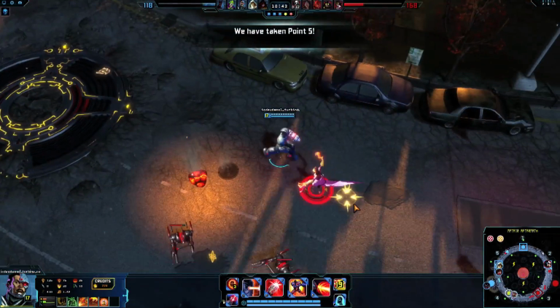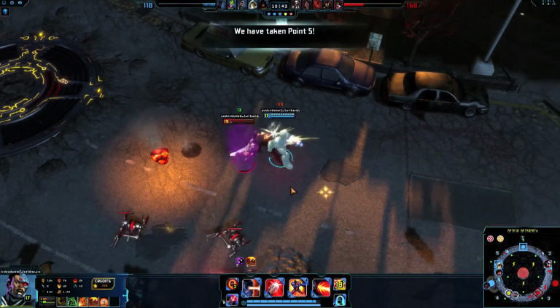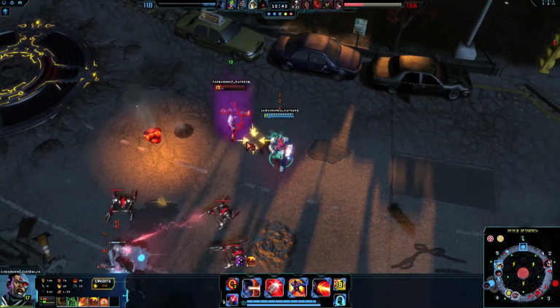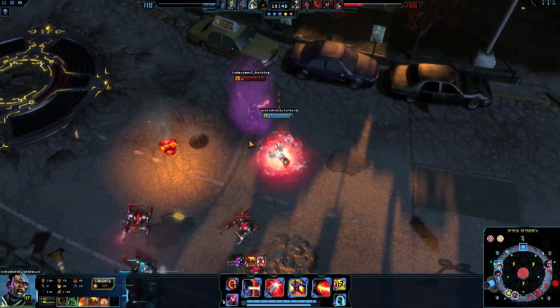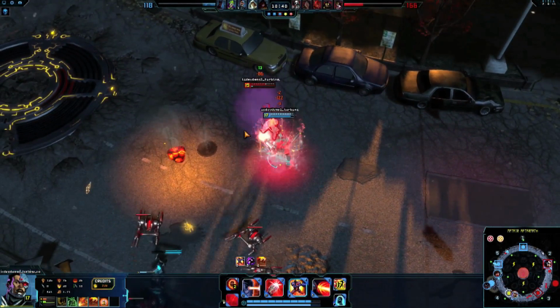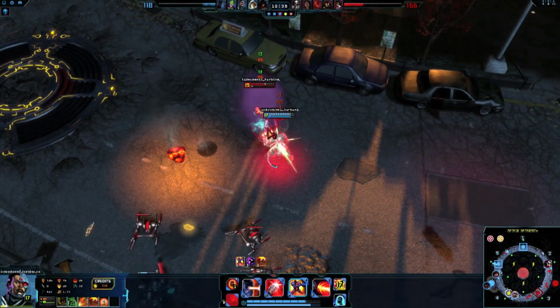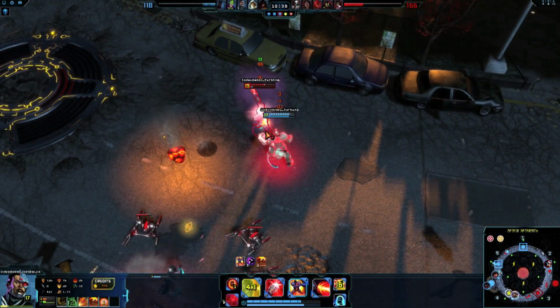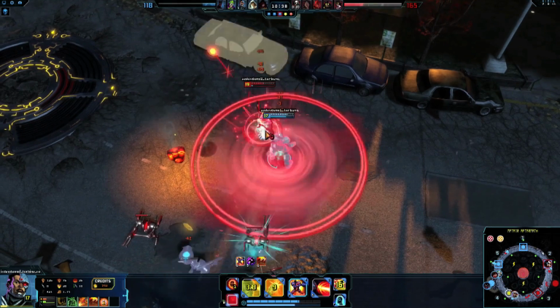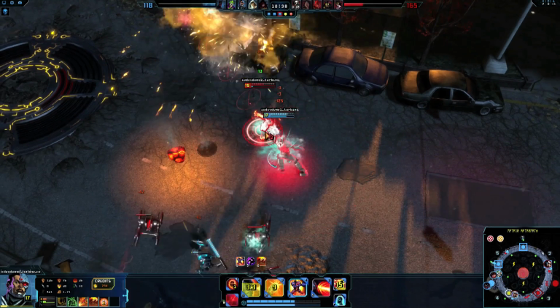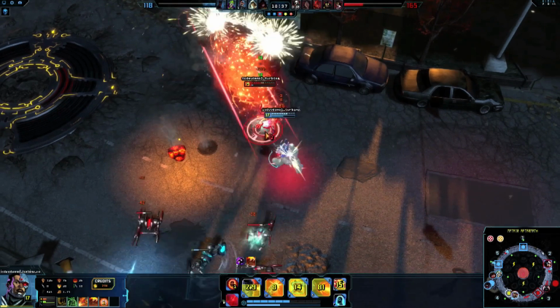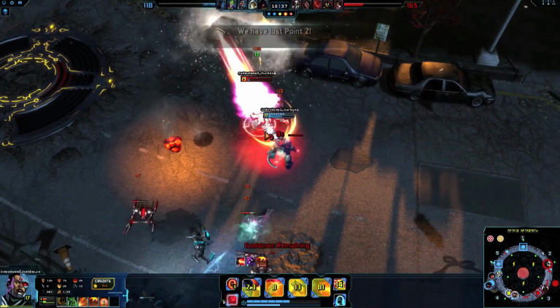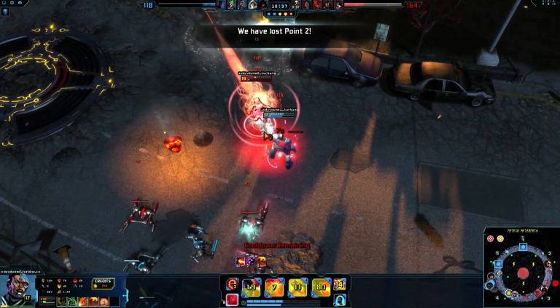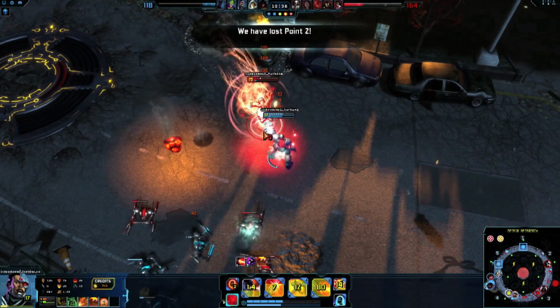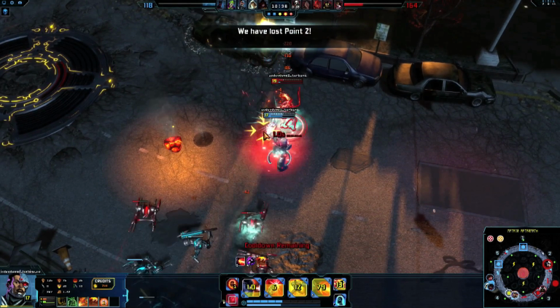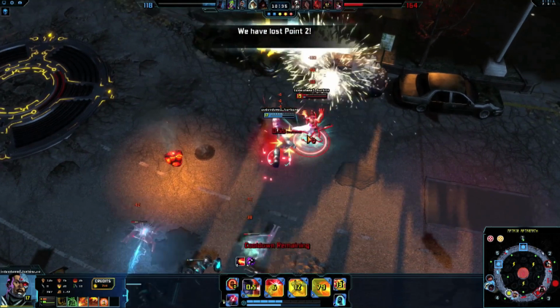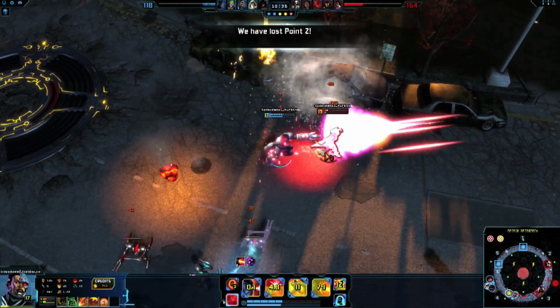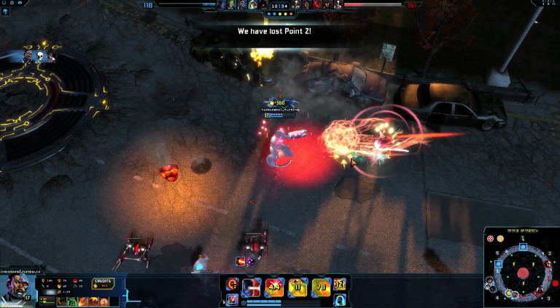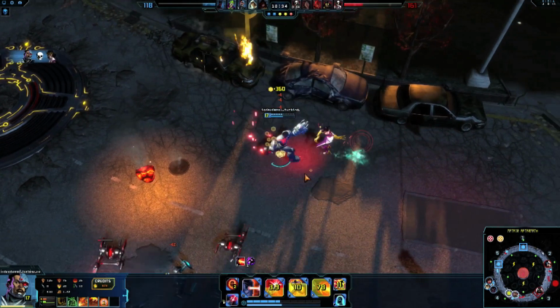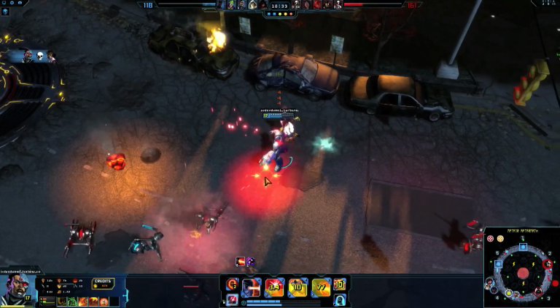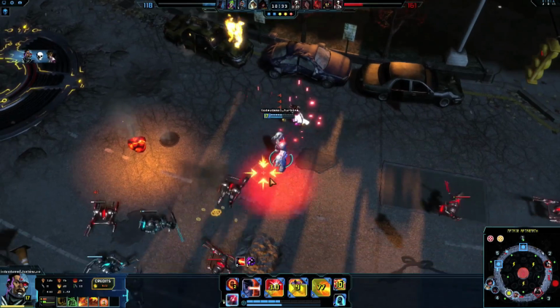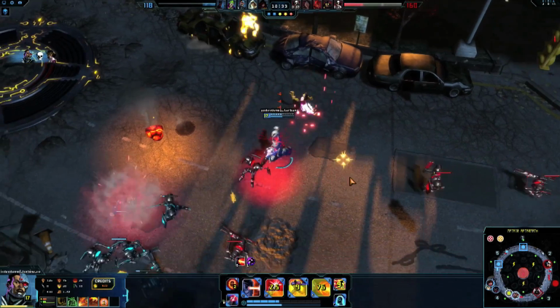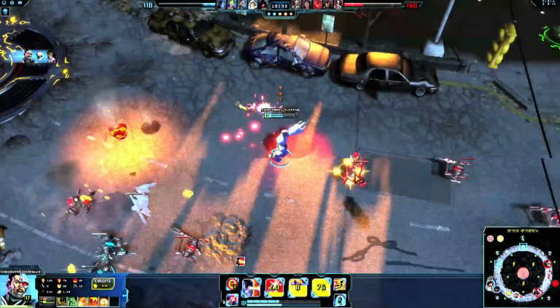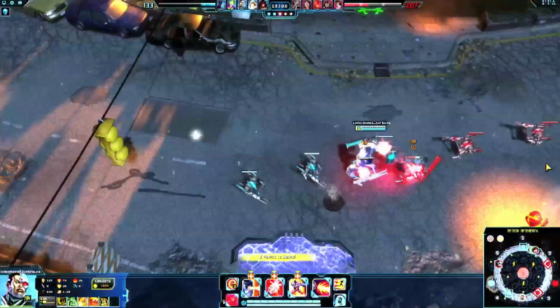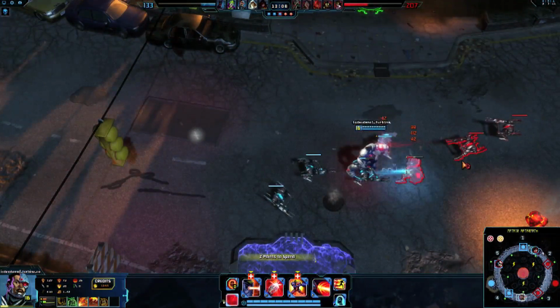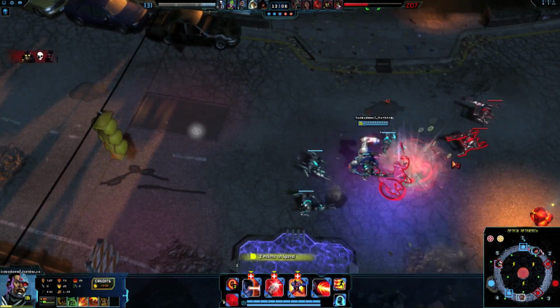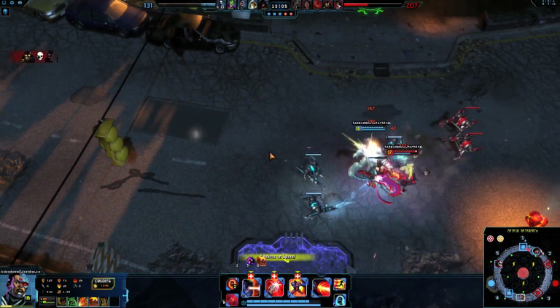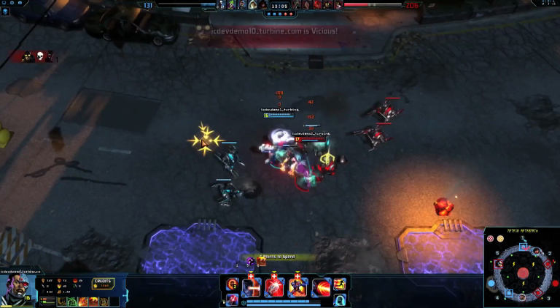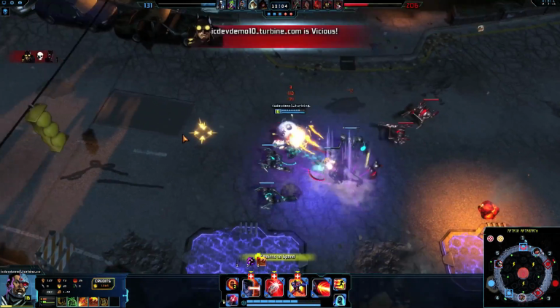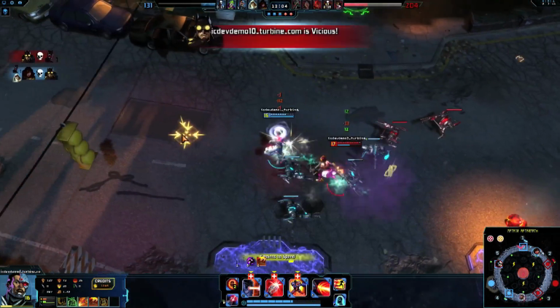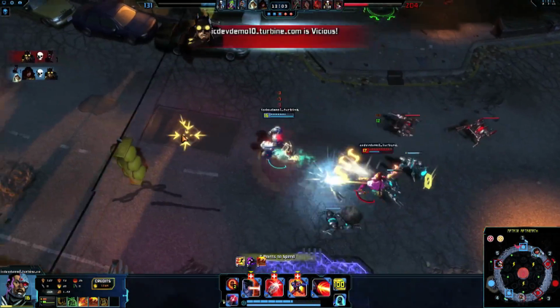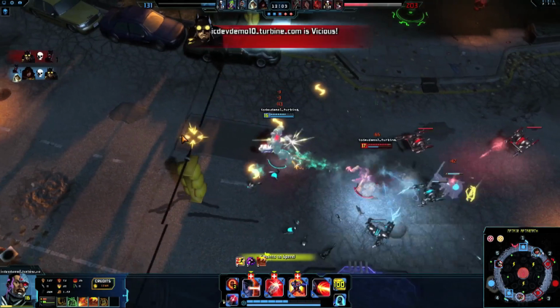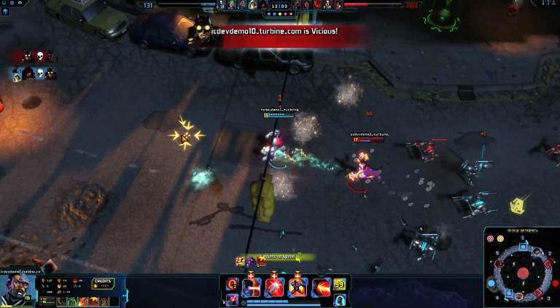Cascade's duration can be long enough for hit-and-run tactics. By activating Cascade just outside of your basic attack range, you can run into range and begin firing. If an enemy charges at you, hit them with a Tracer Shot, then trigger your Charged Burst to slow them down while you retreat to safety.